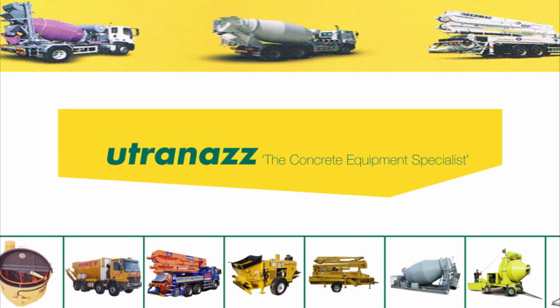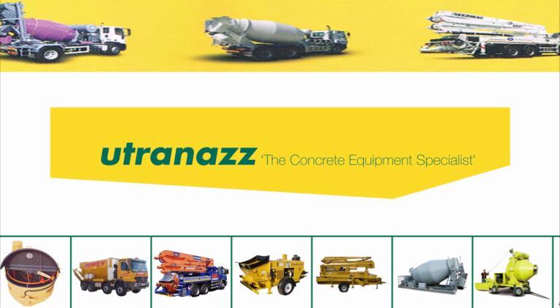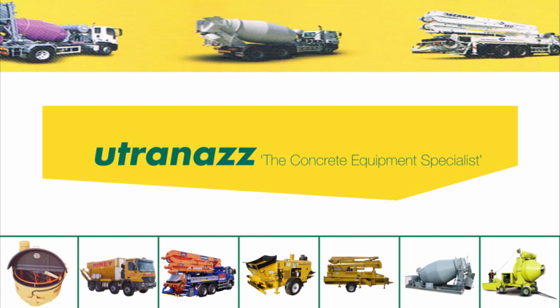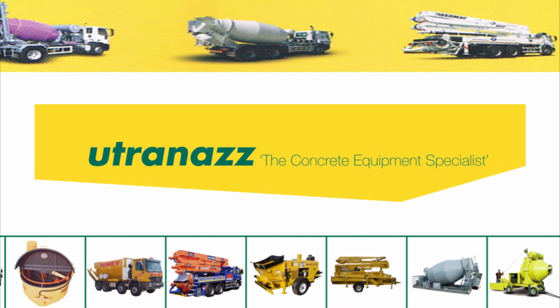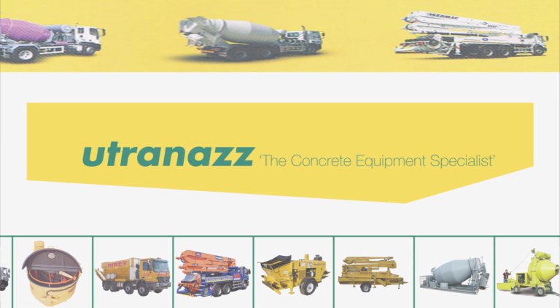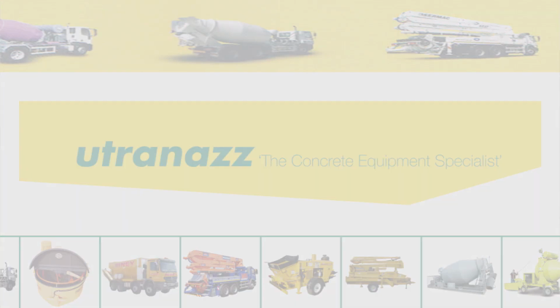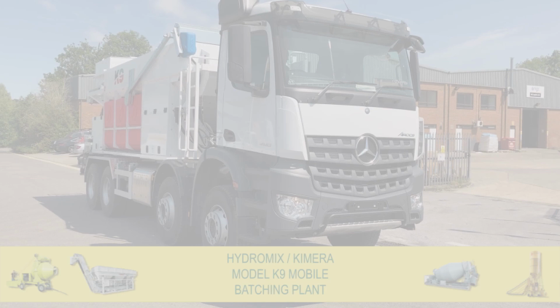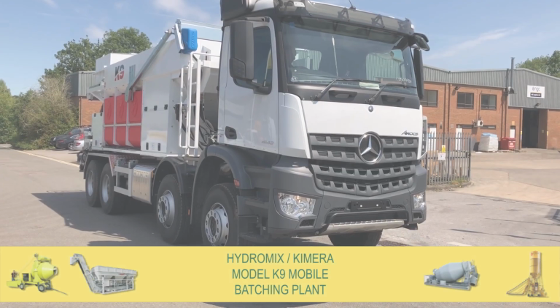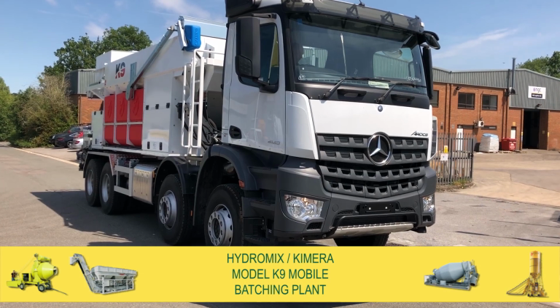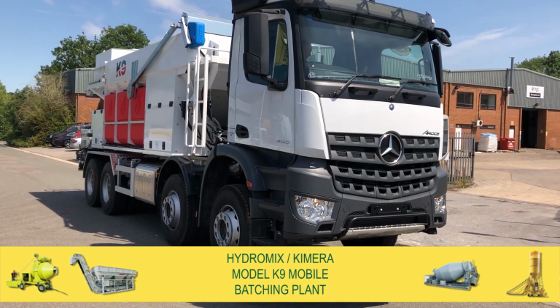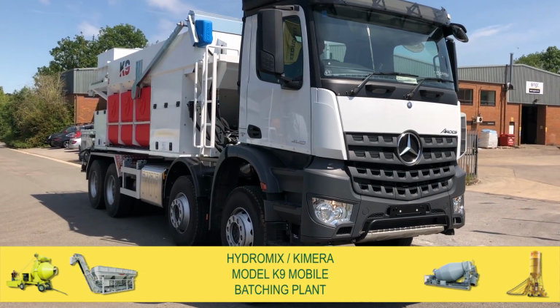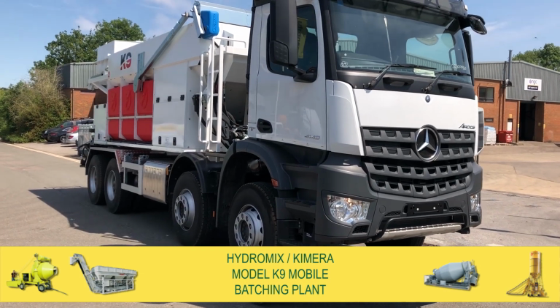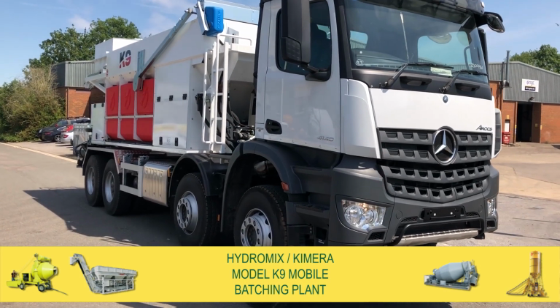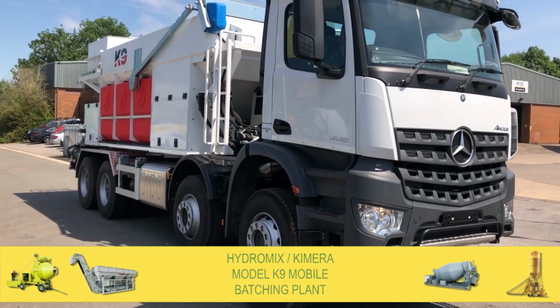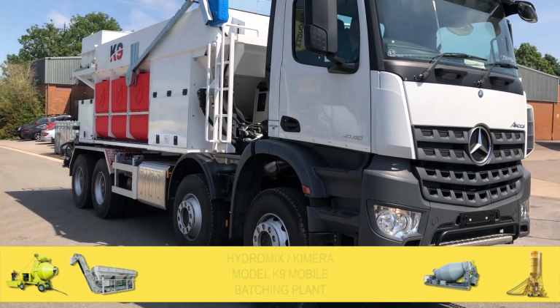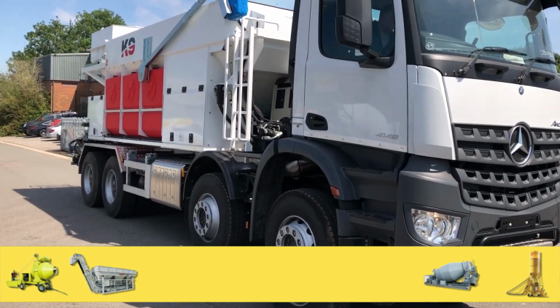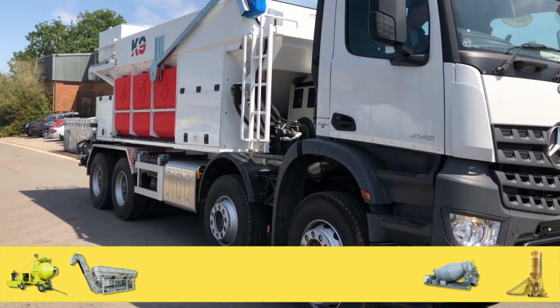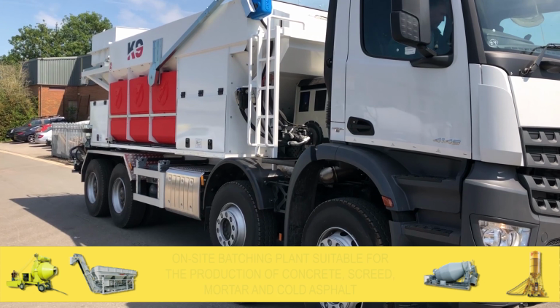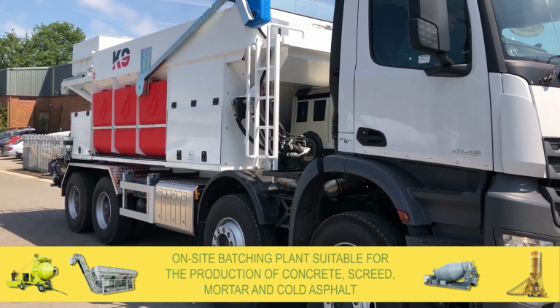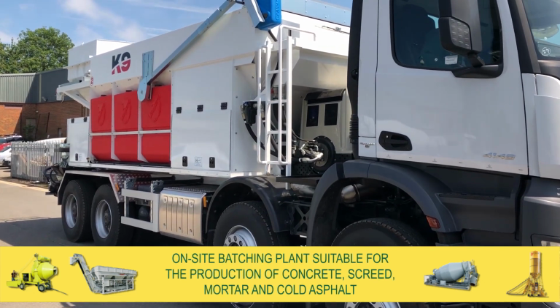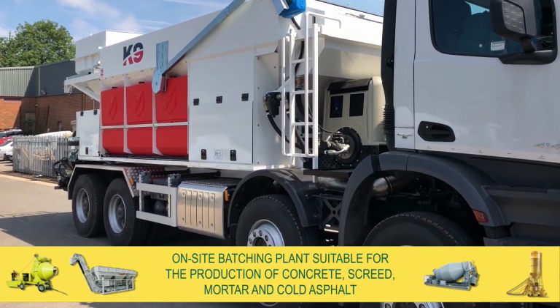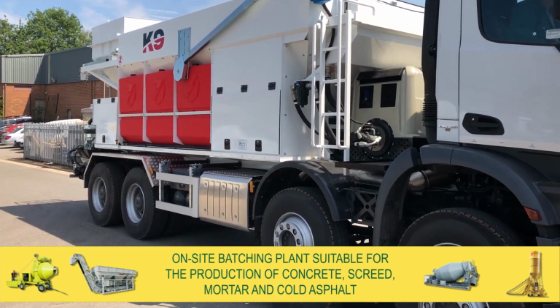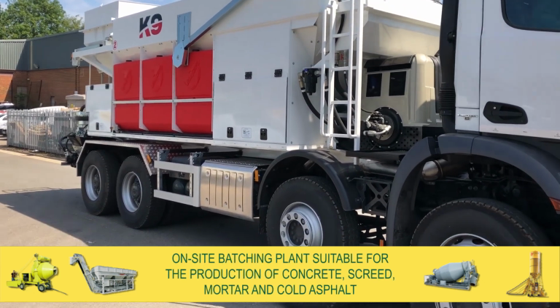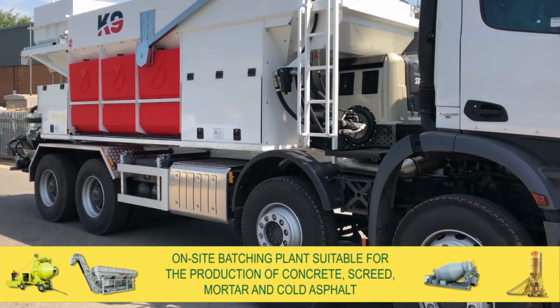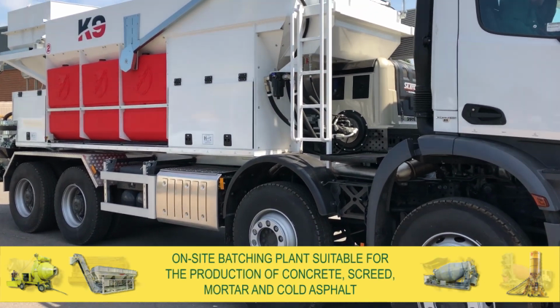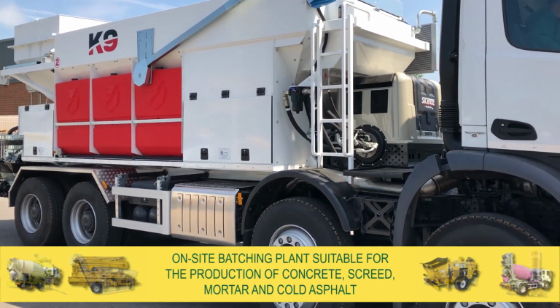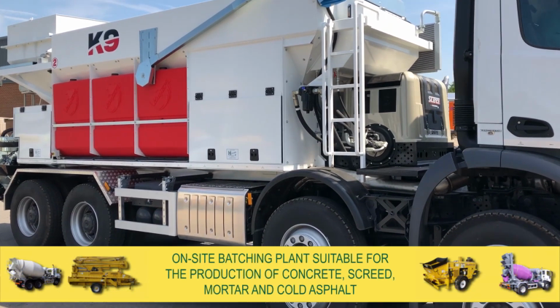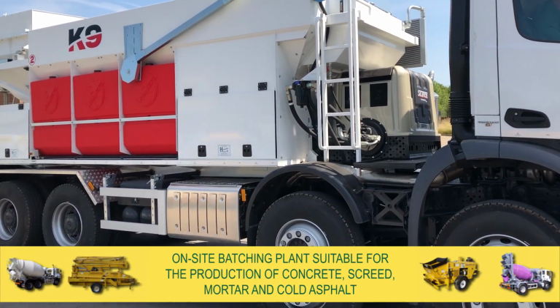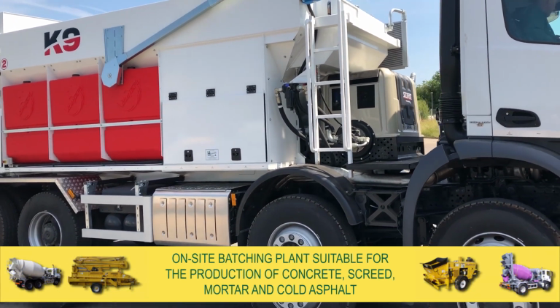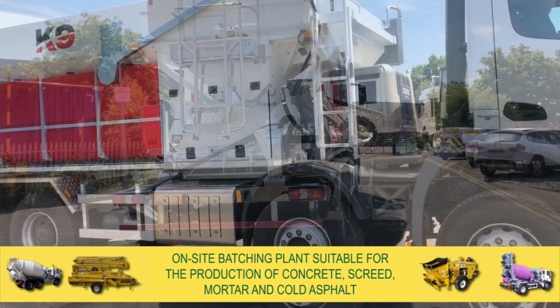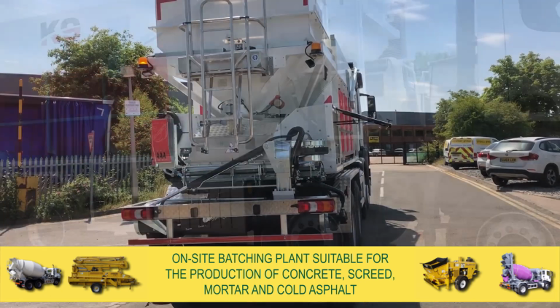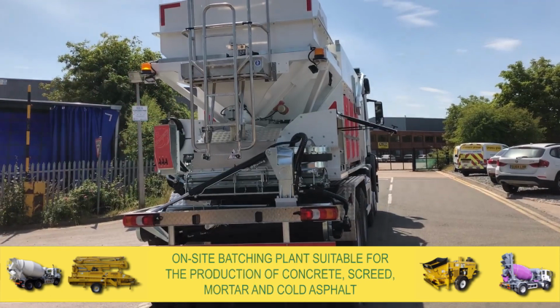Utrenaz now has available for sale a new Hydromix Chimera Model K9 mobile batching plant. This is an on-site batching plant suitable for the production of concrete, screed, mortar and cold asphalt.